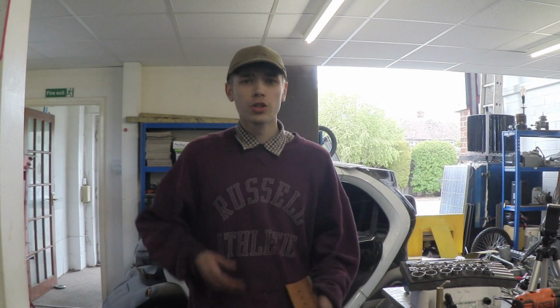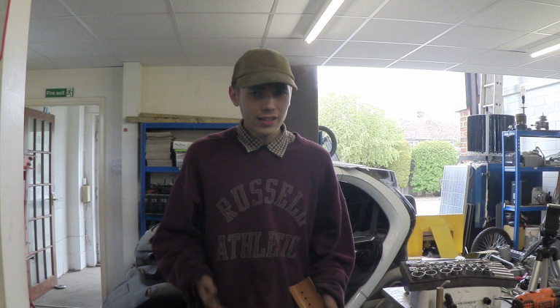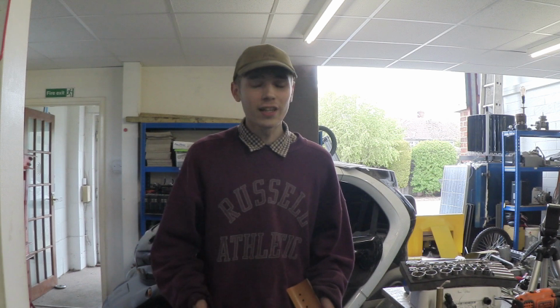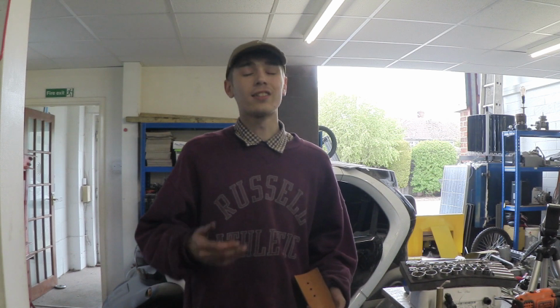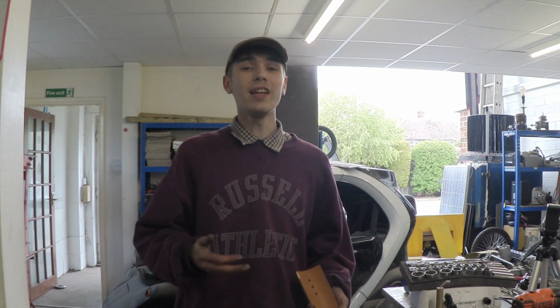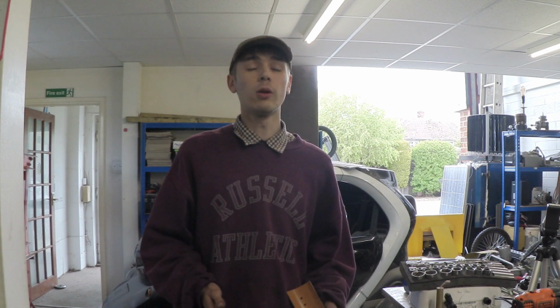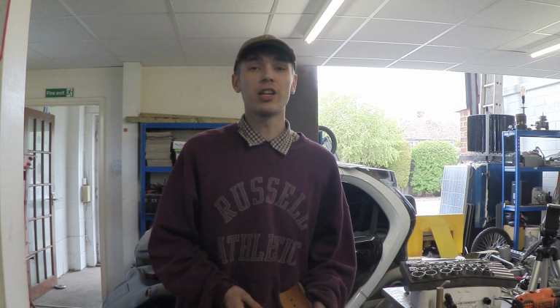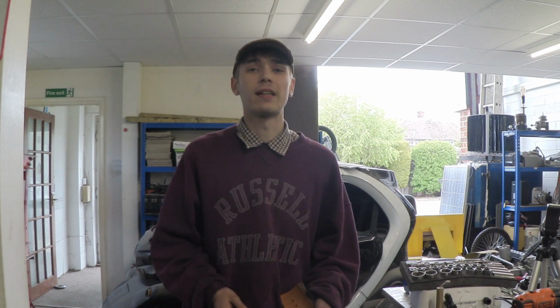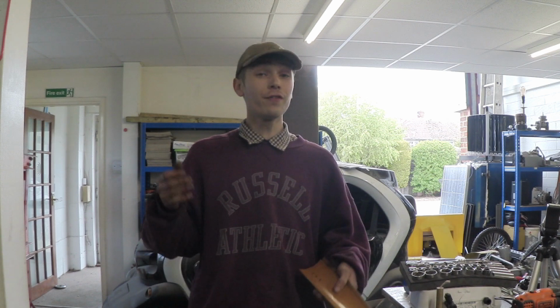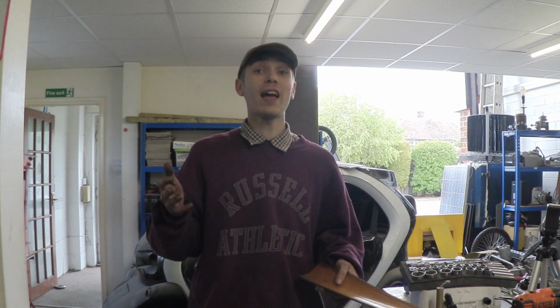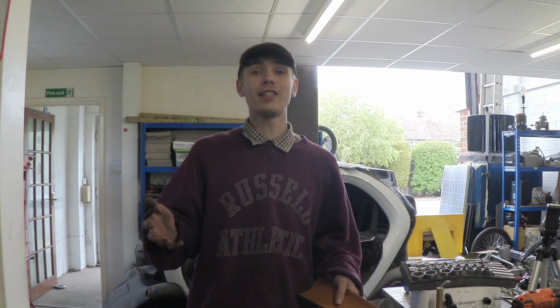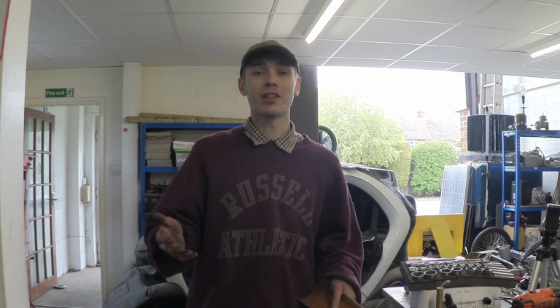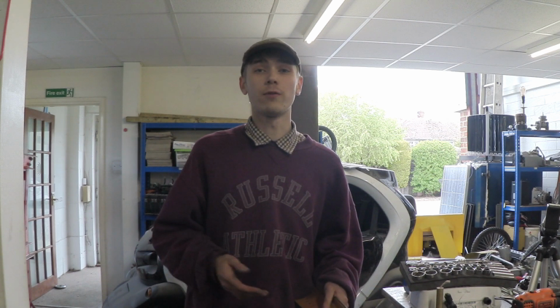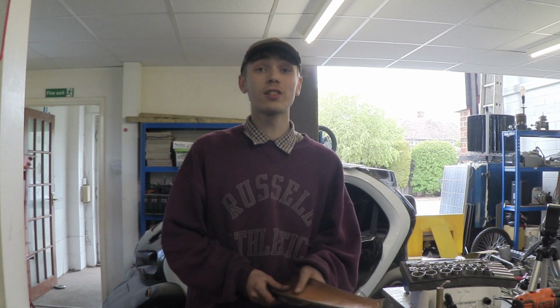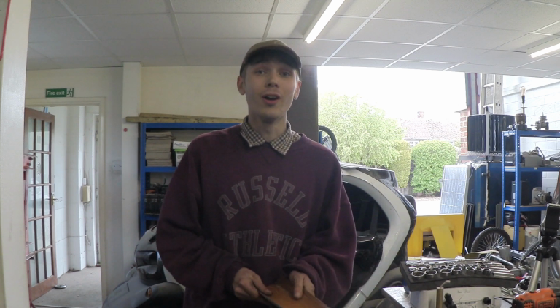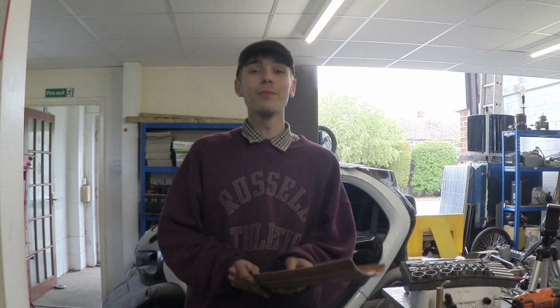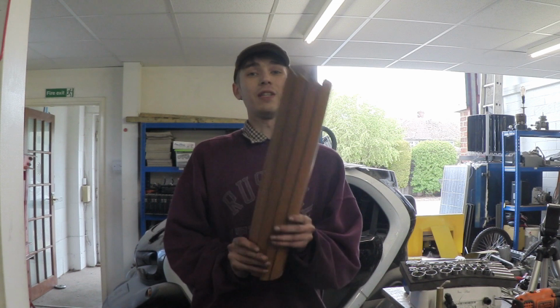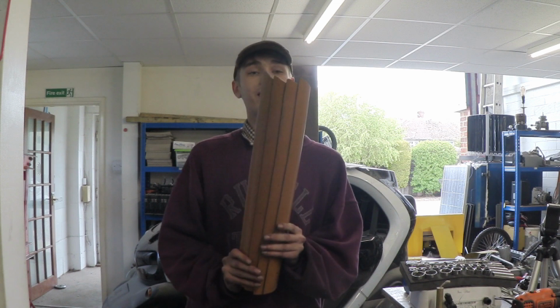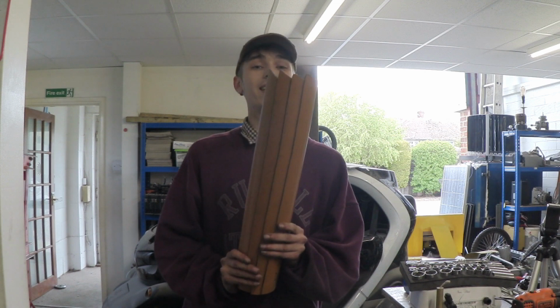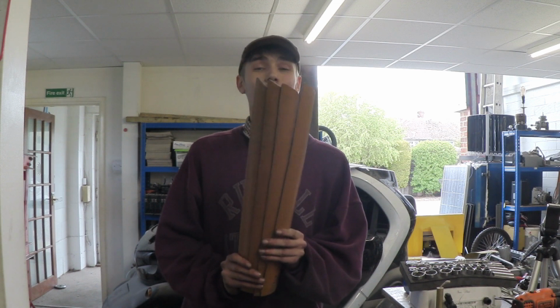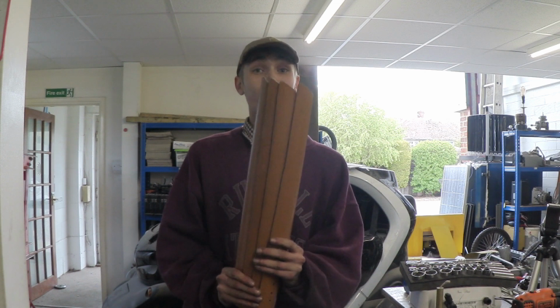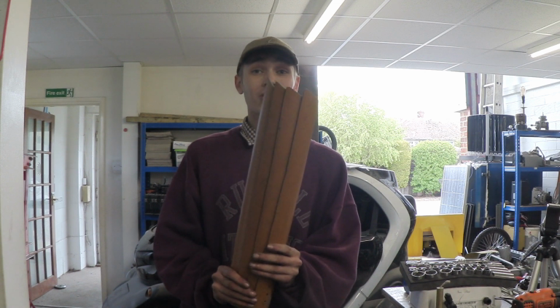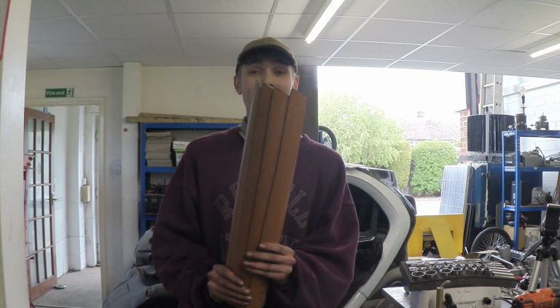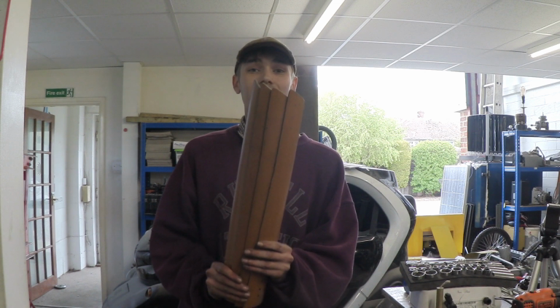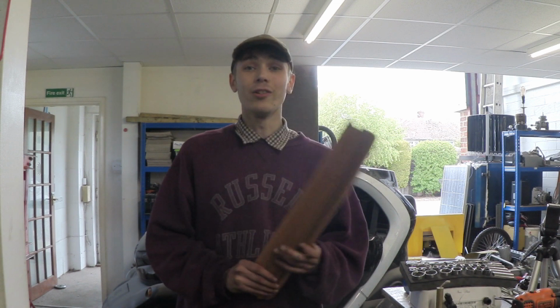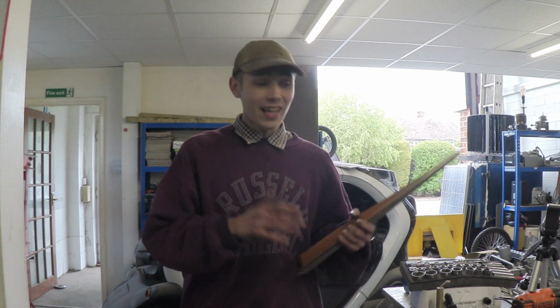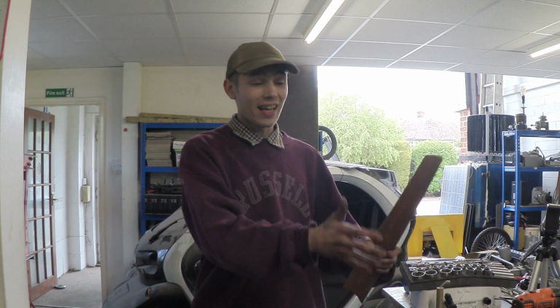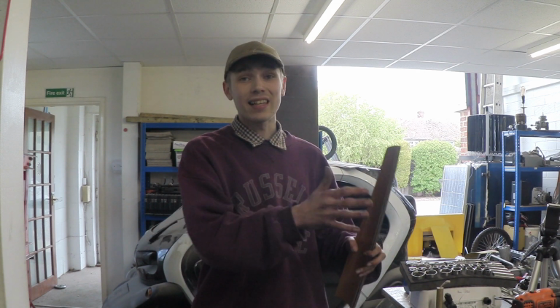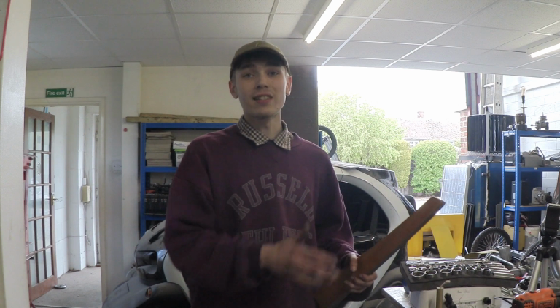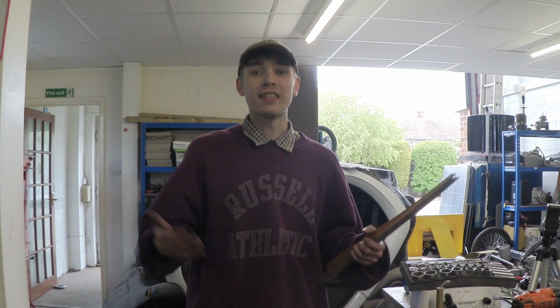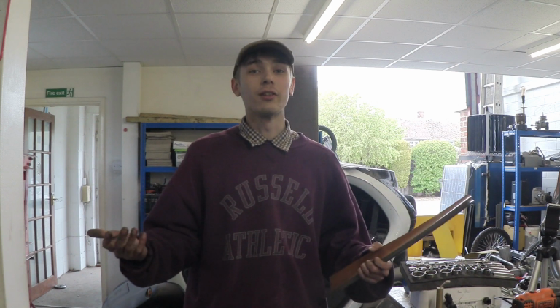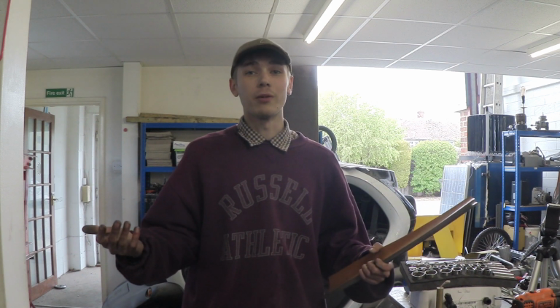The idea for this is to turn it into a wind generator, and I've never actually done one of these before. I'm going to be using these blades which Rob actually made. Let's get this out of its case and take a look at the motor.